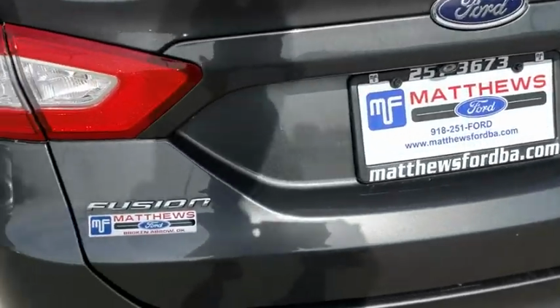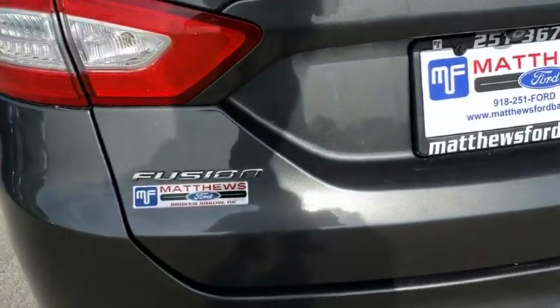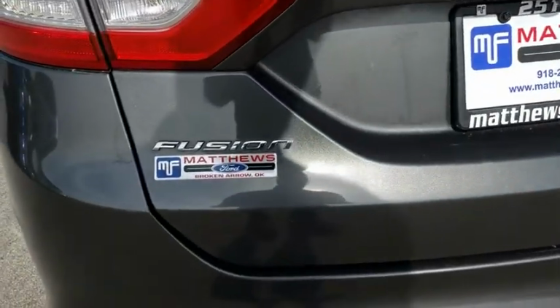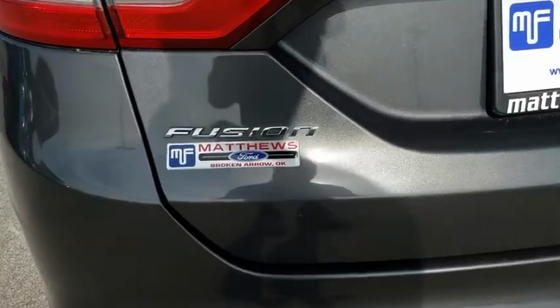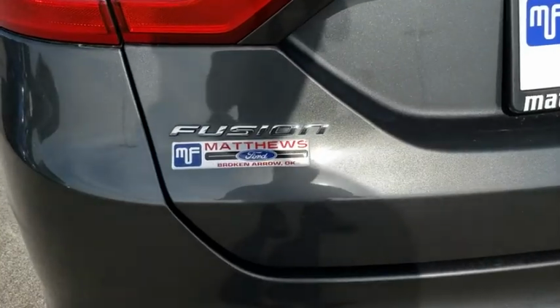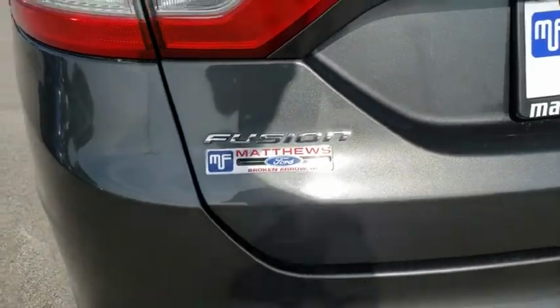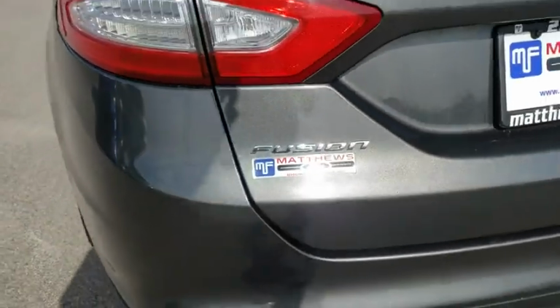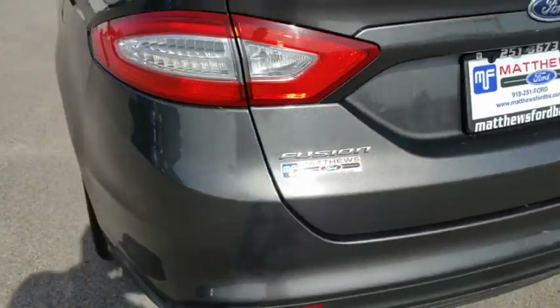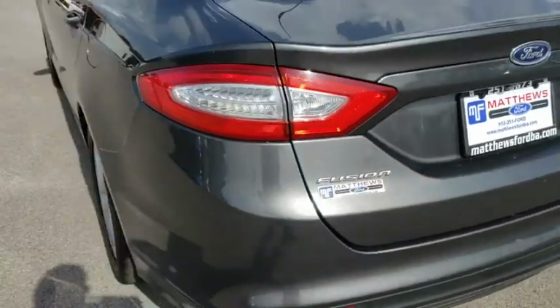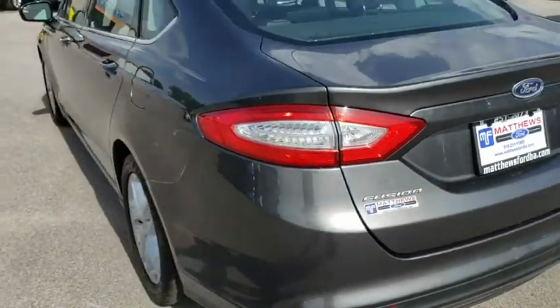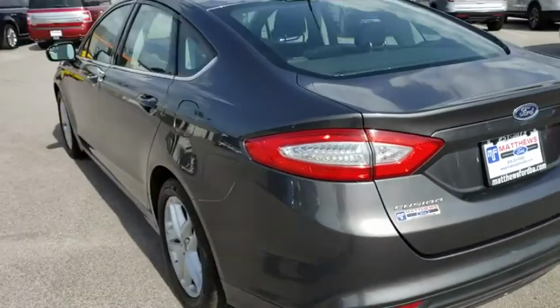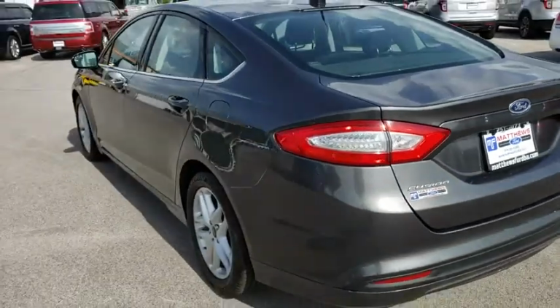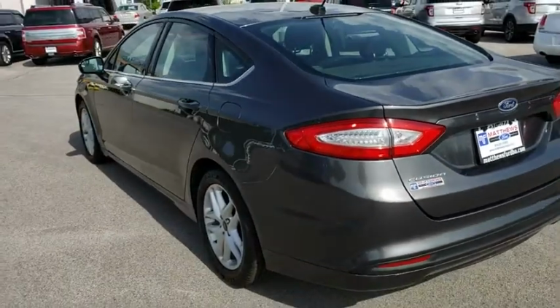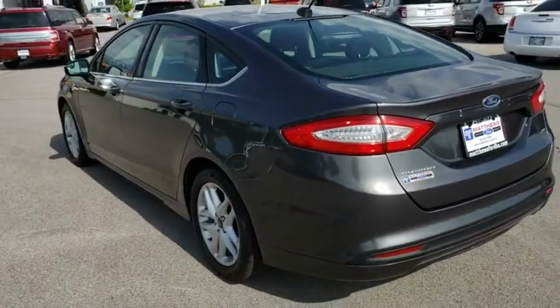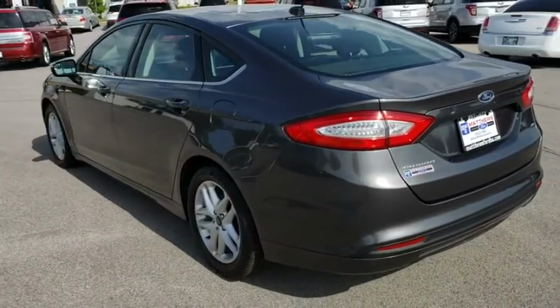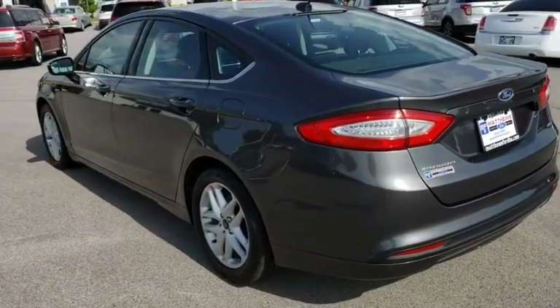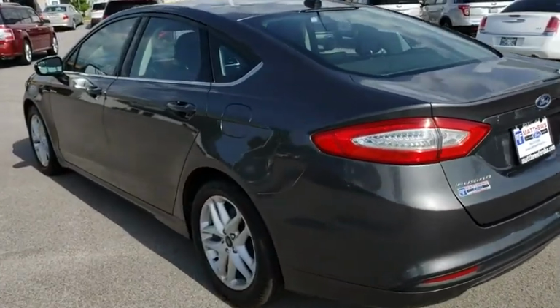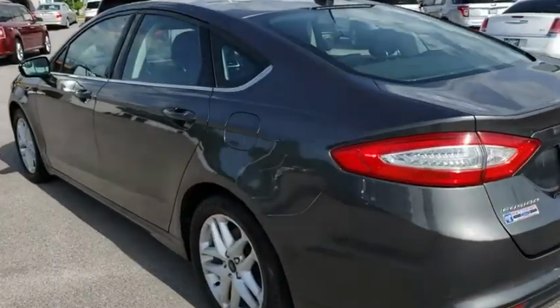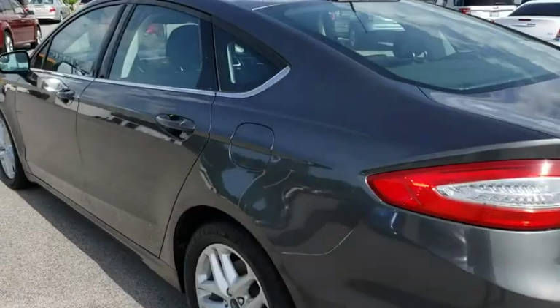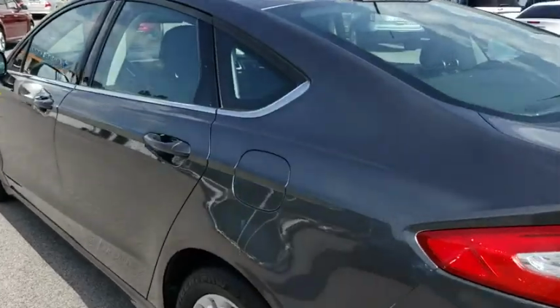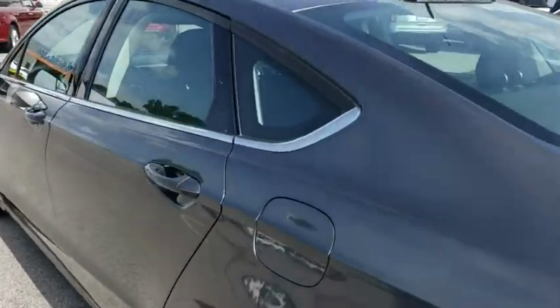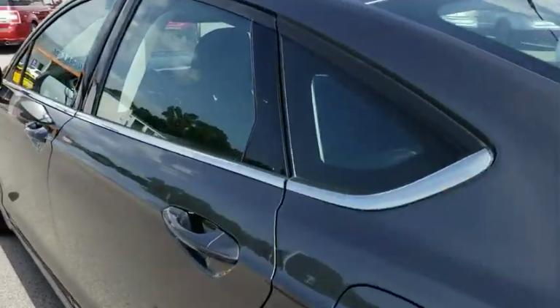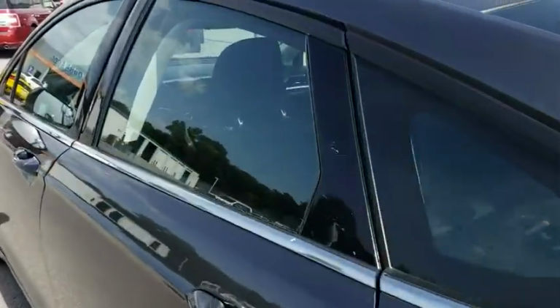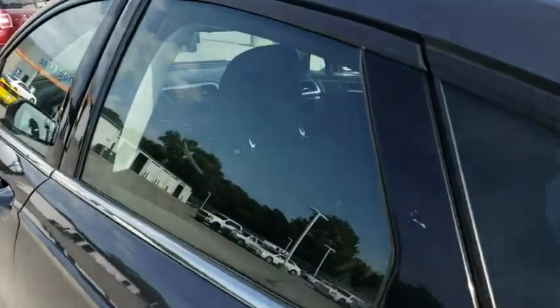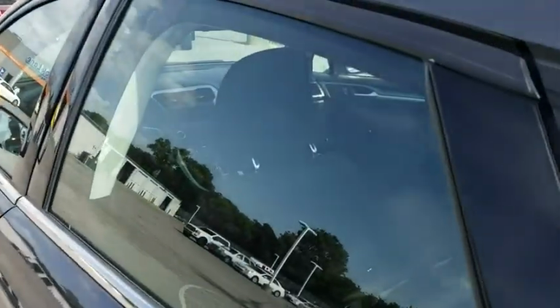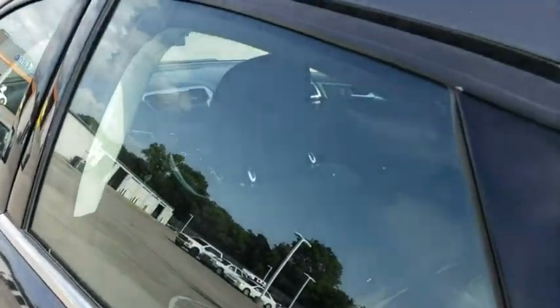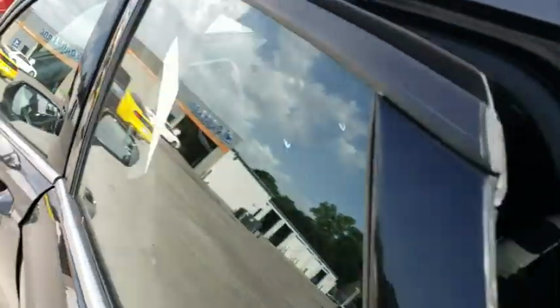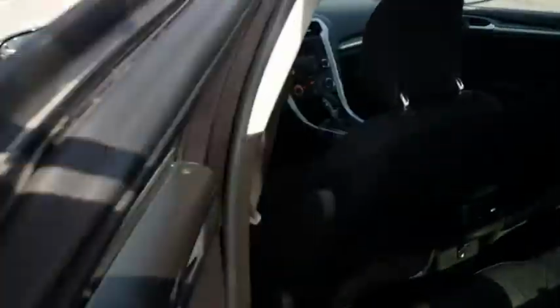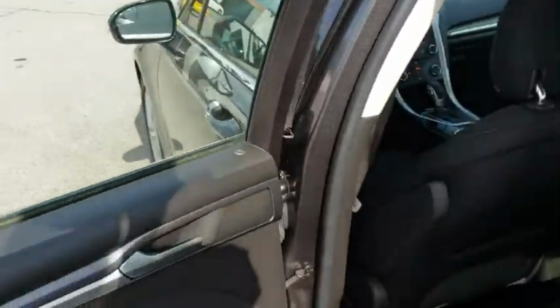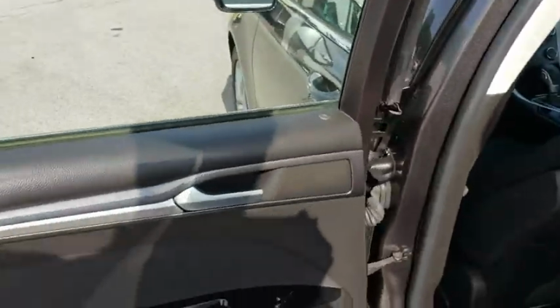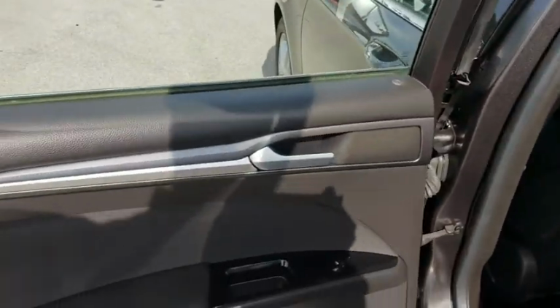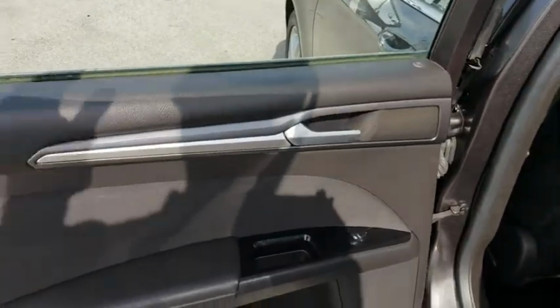Four-wheel disc brakes, cruise control, aluminum wheels, floor mats, AM FM stereo radio, rear defrost, front wheel drive, child safety locks, security system.